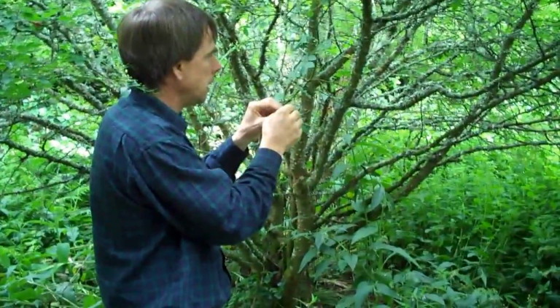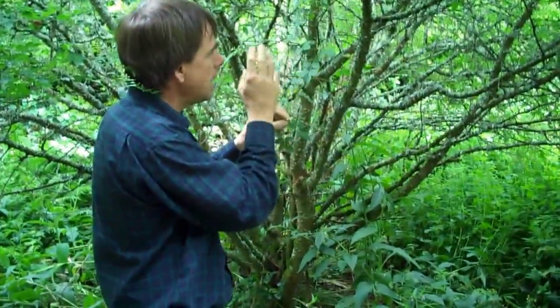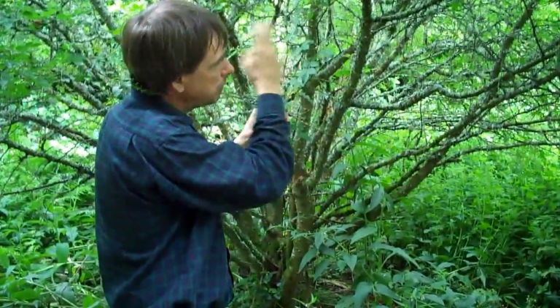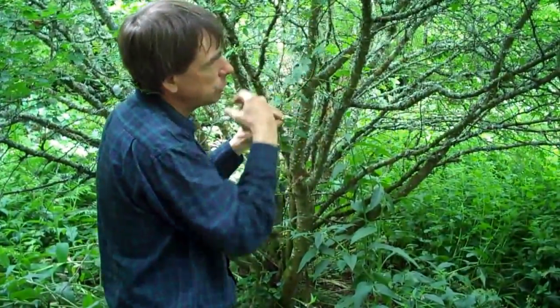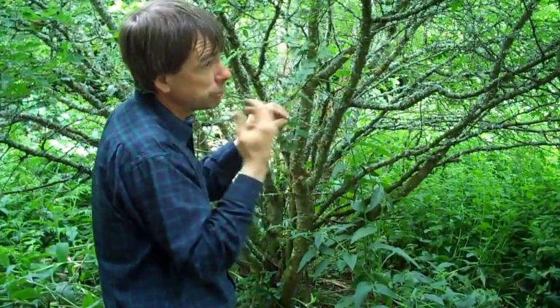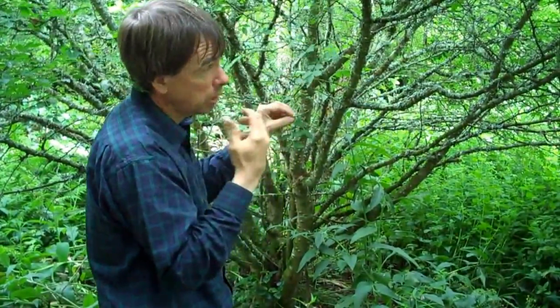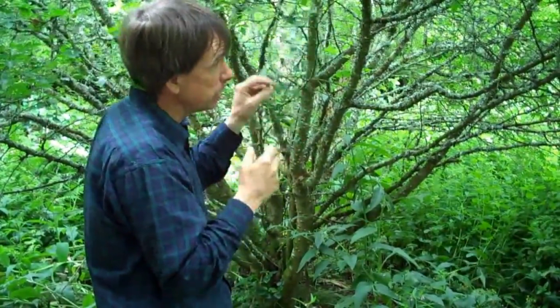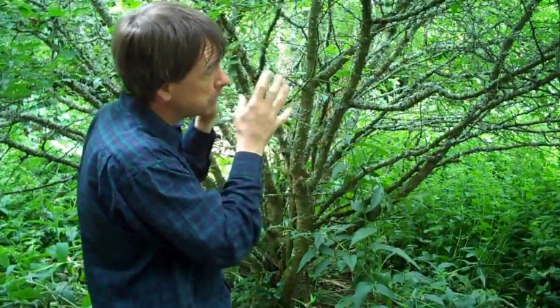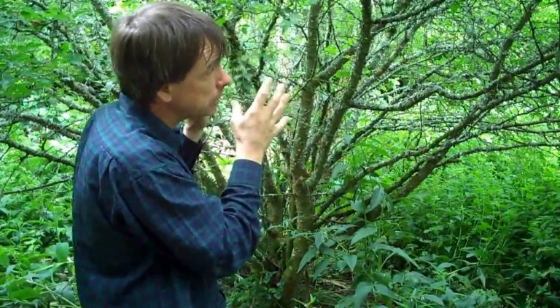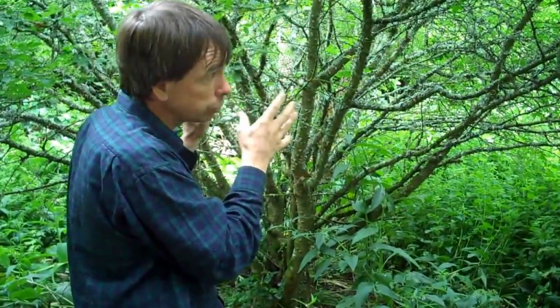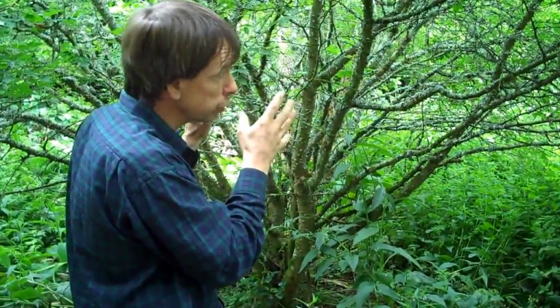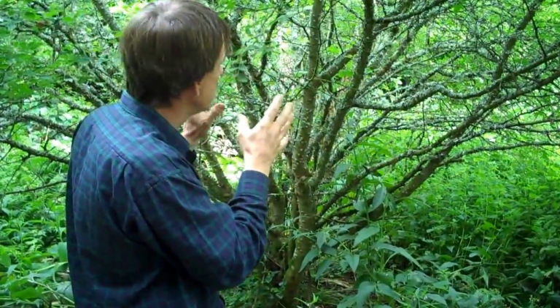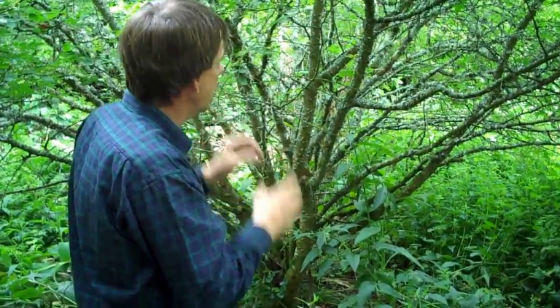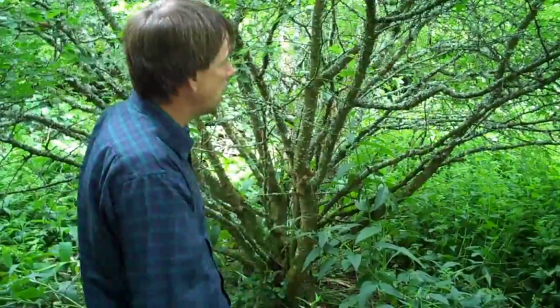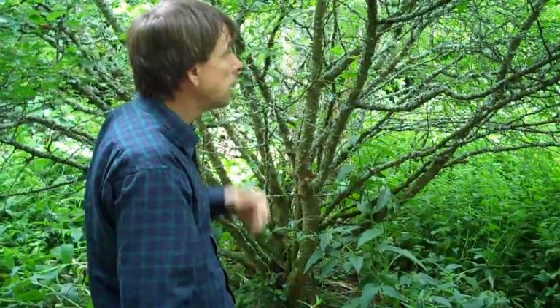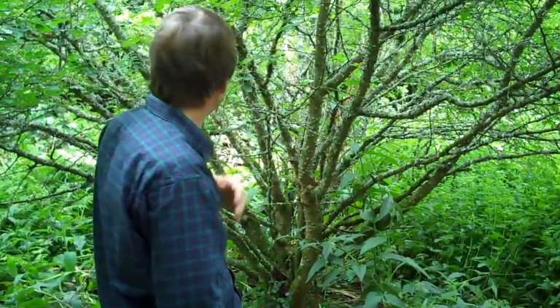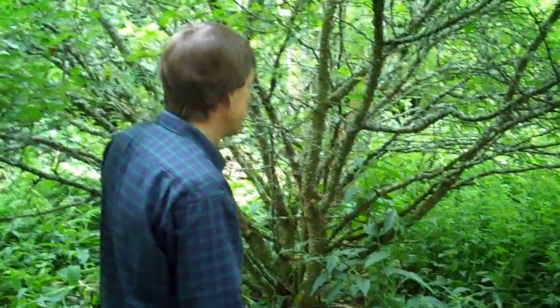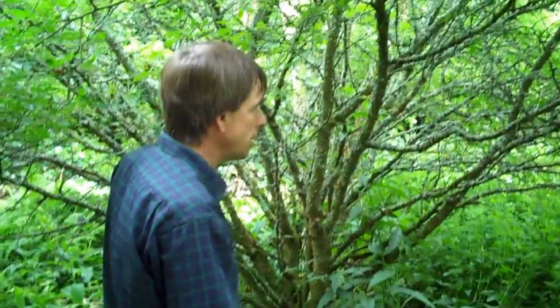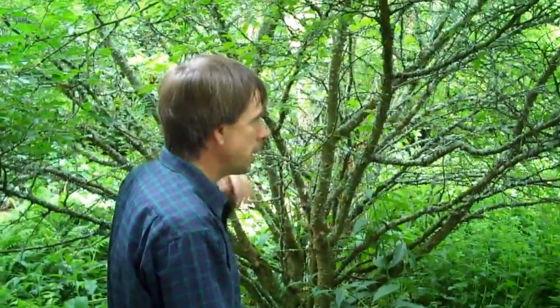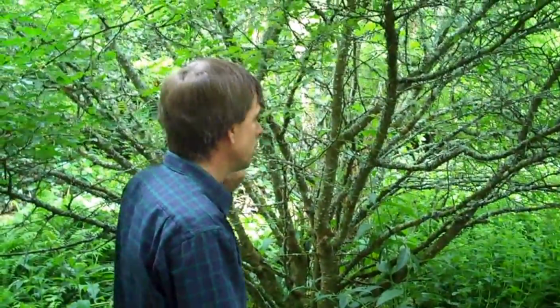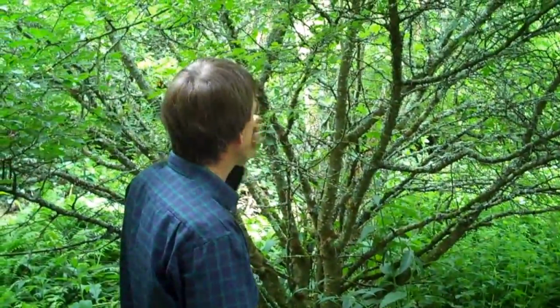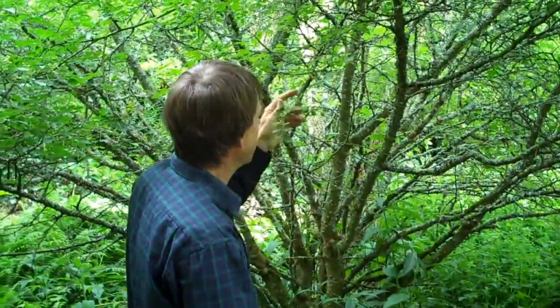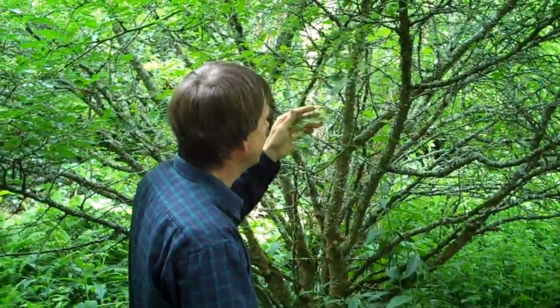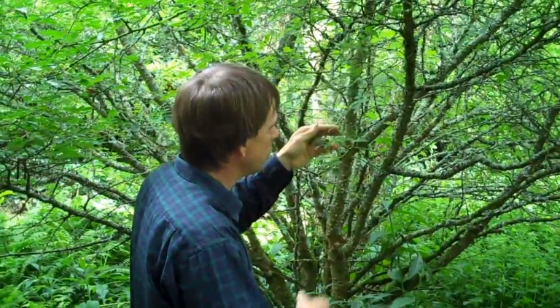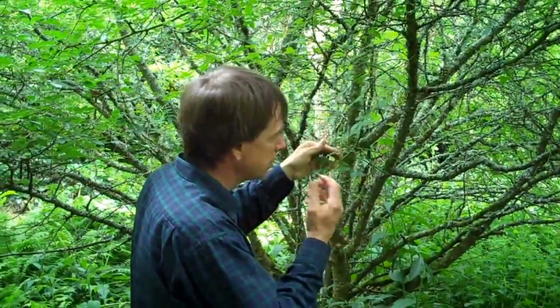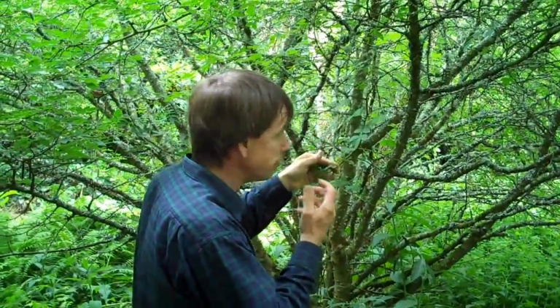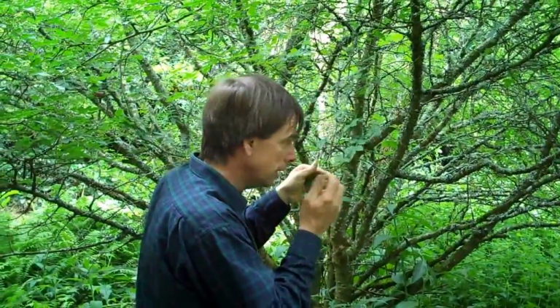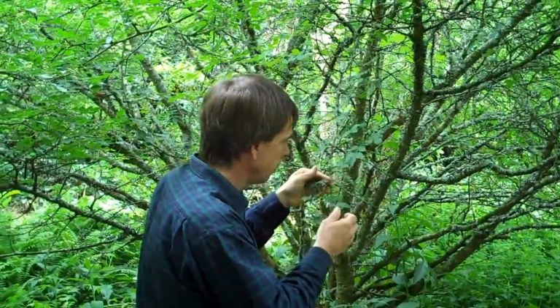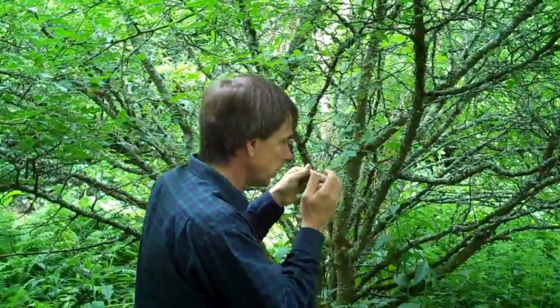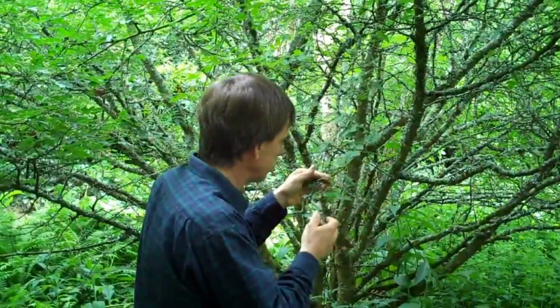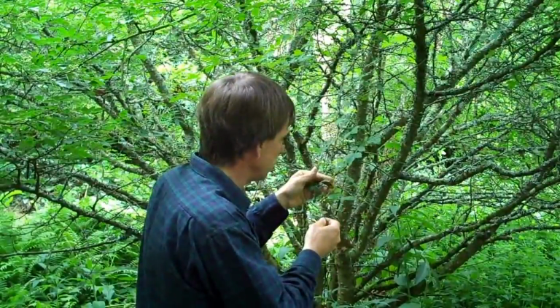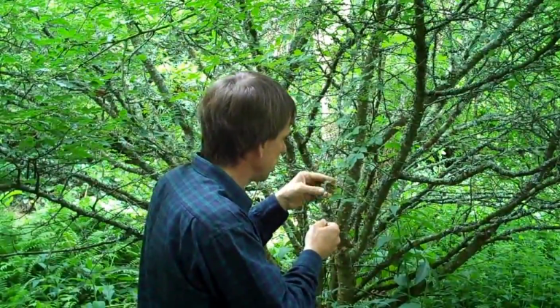Every species has a different aroma to it. This one is particularly citrusy. When we pass Nepalese pepper, I'll point that out and you'll be able to tell the difference in fragrance — quite a difference in fragrance to that one.